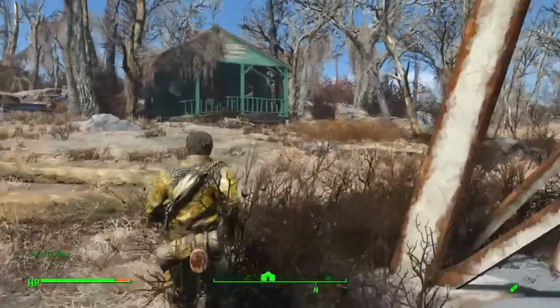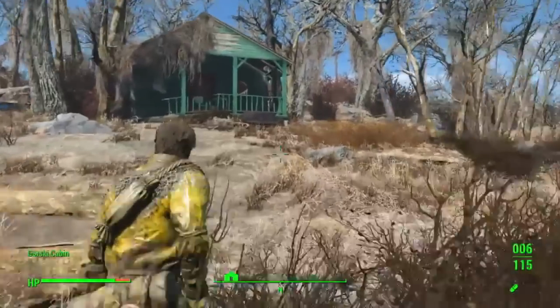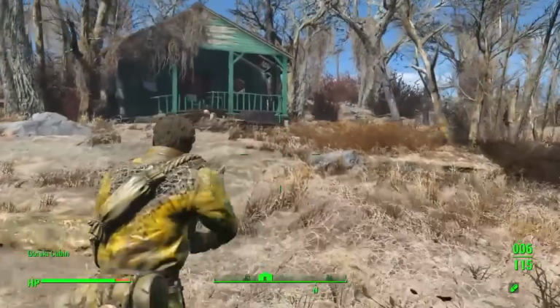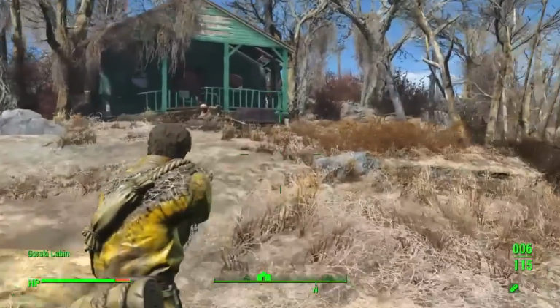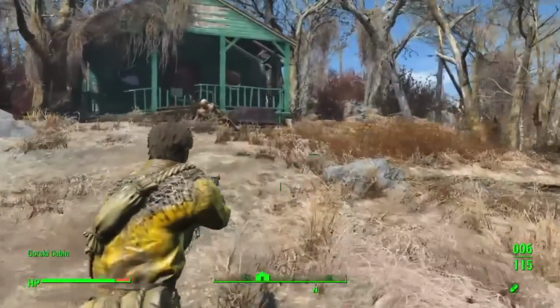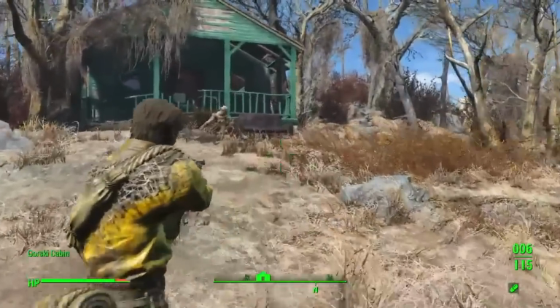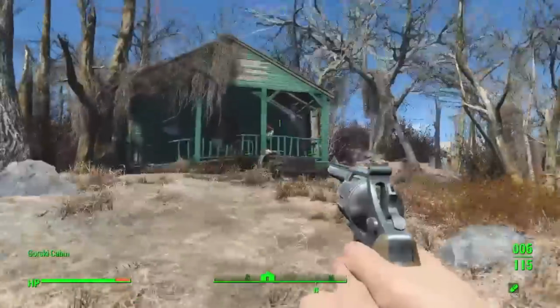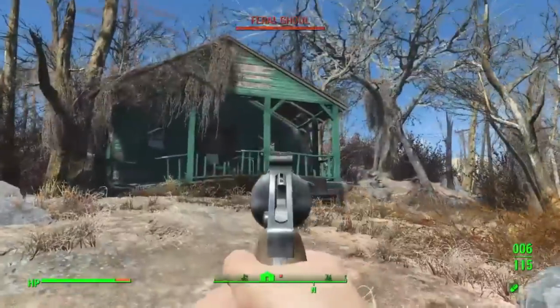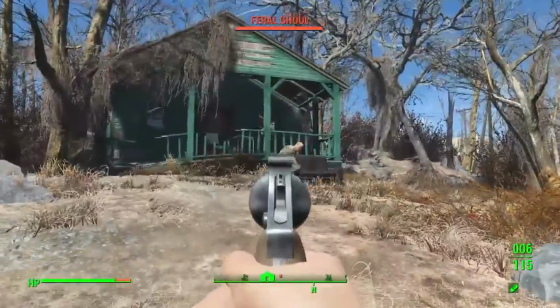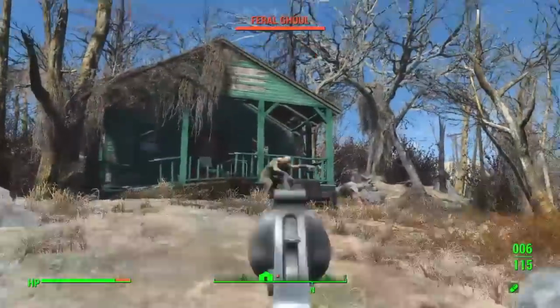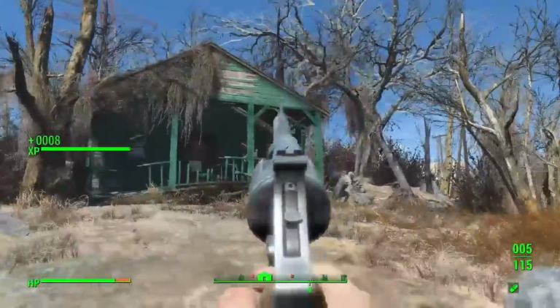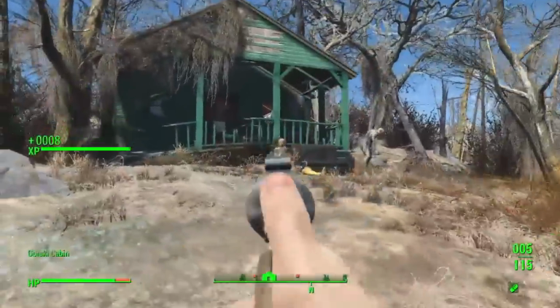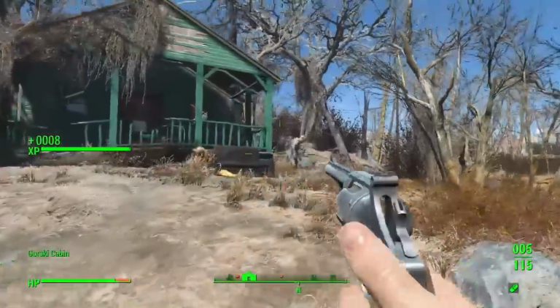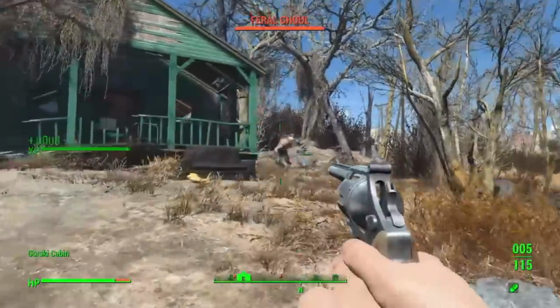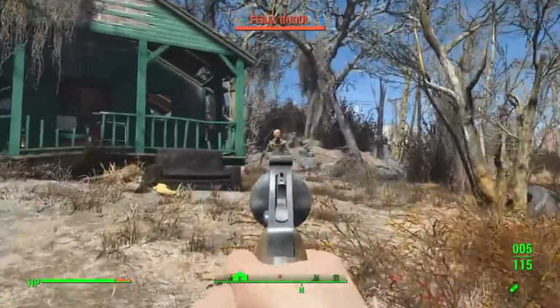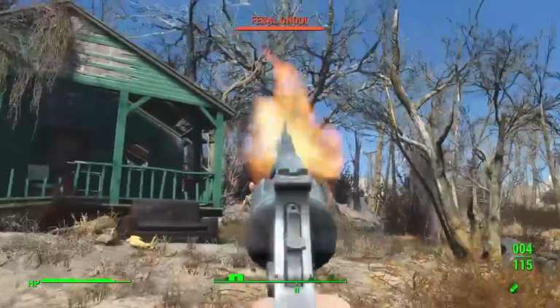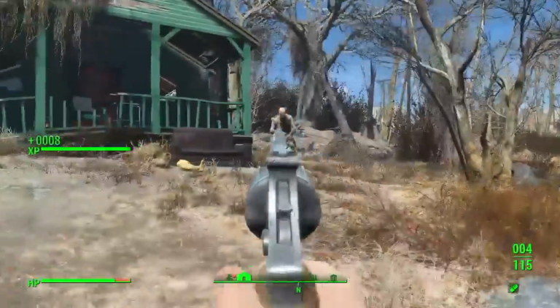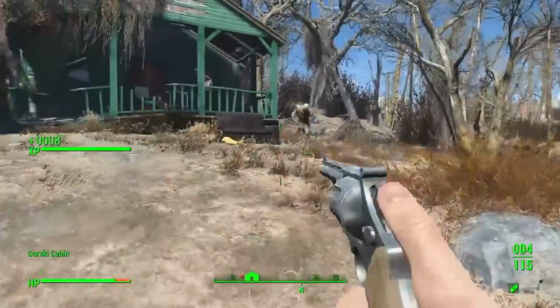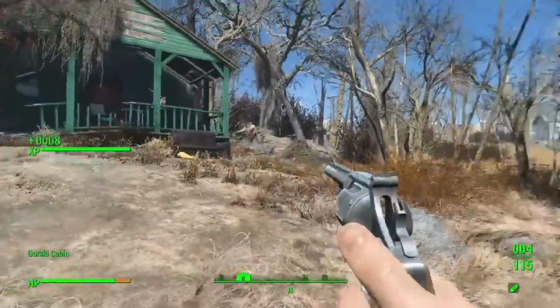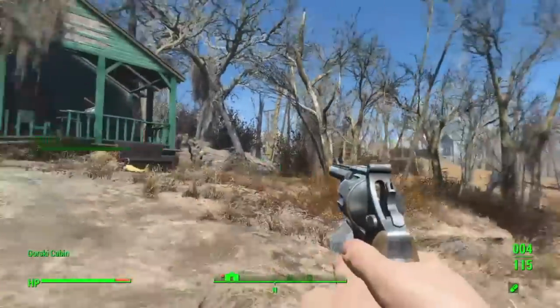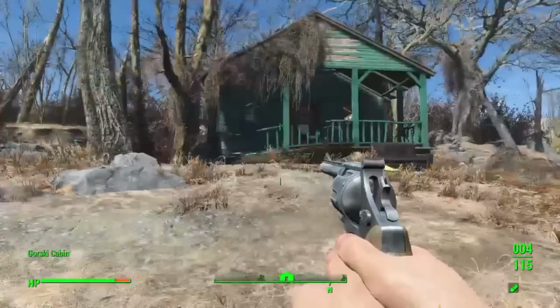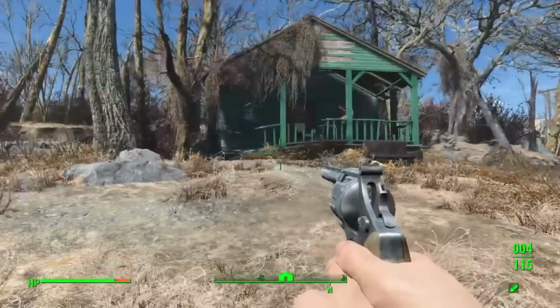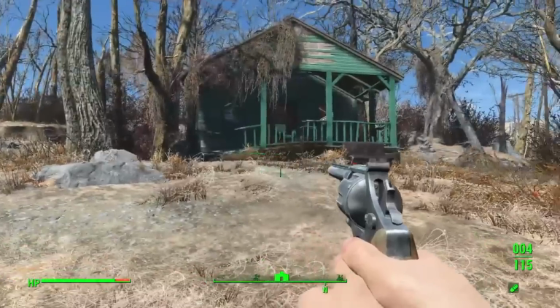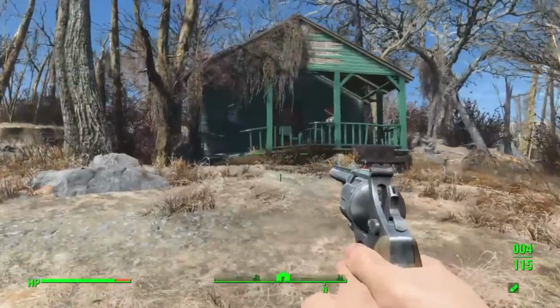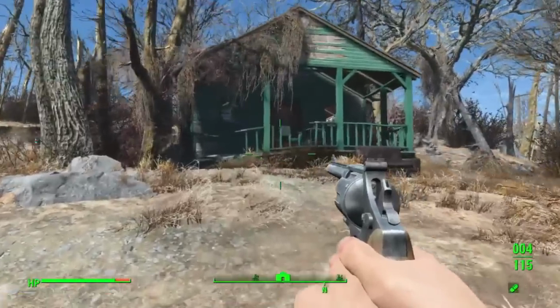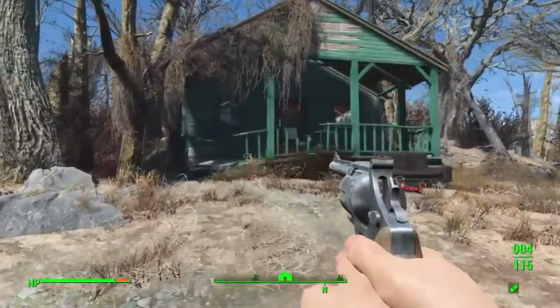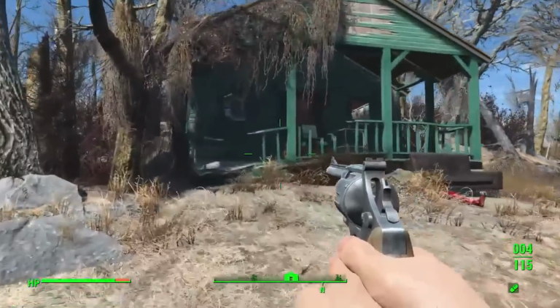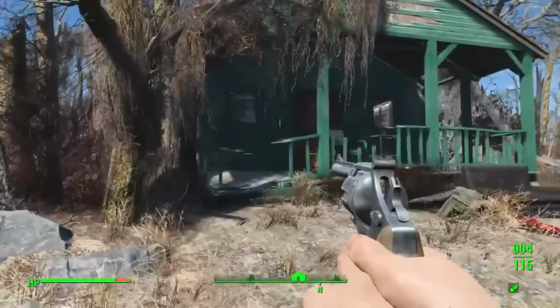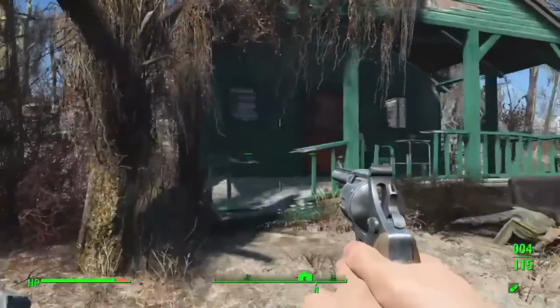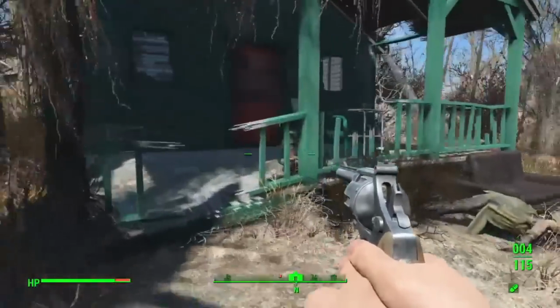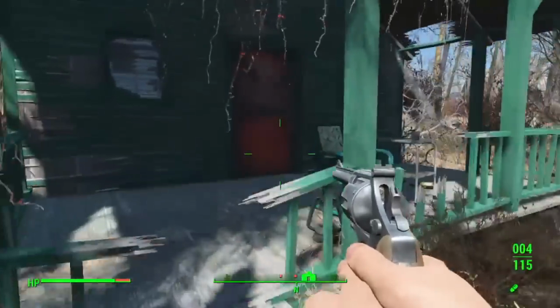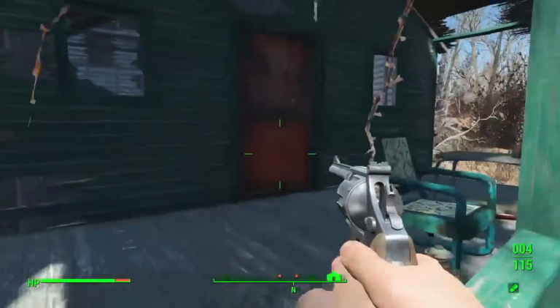Starting off at number five, we have Wayne Gorski. You can find him at the Gorski Cabin, southeast of the Abernathy Farms. When you get there, it's just a small, regular cabin. There's some ghouls surrounding the place, nothing too special.